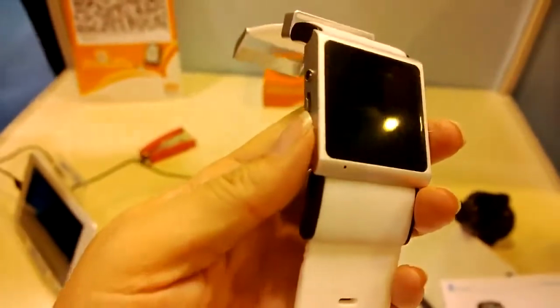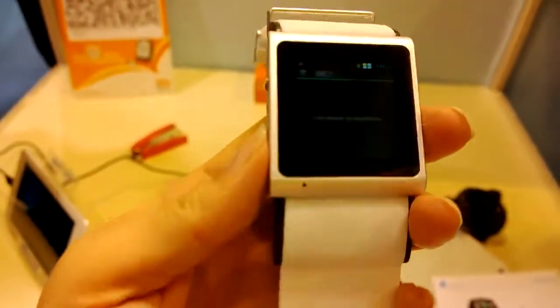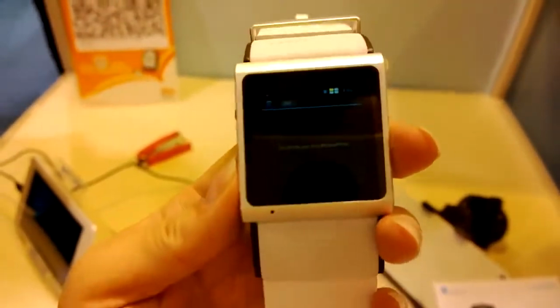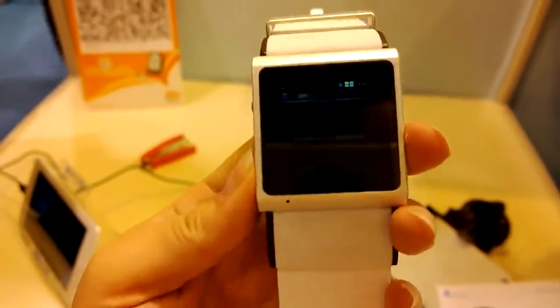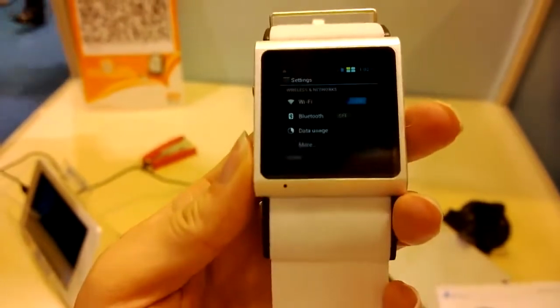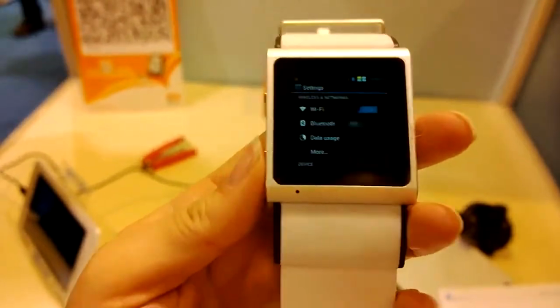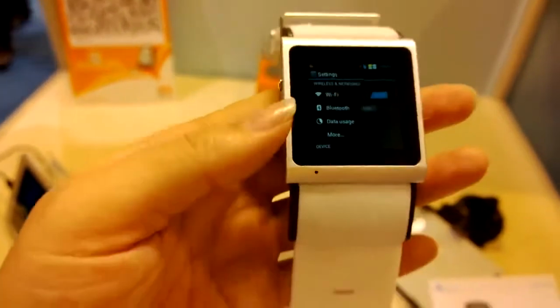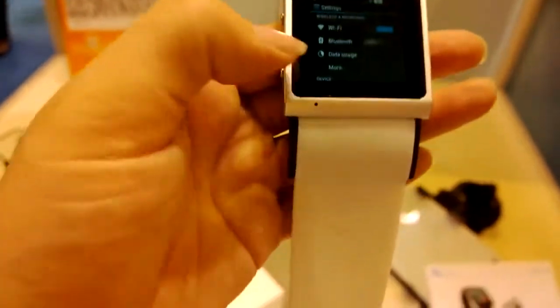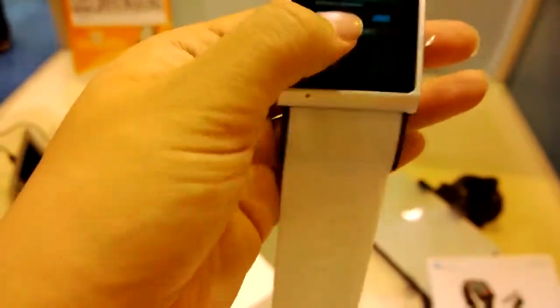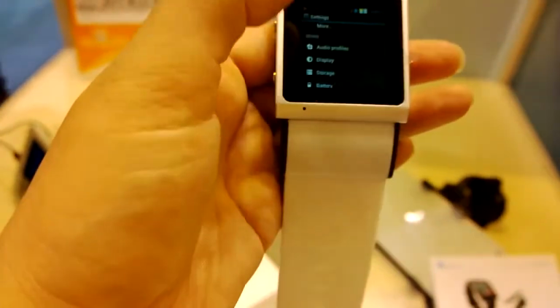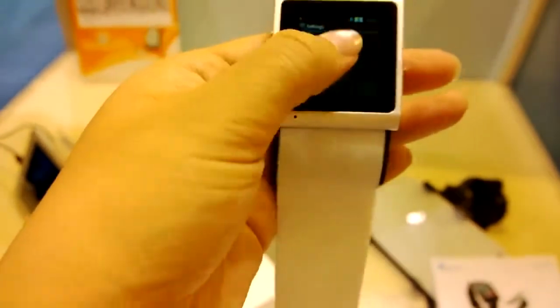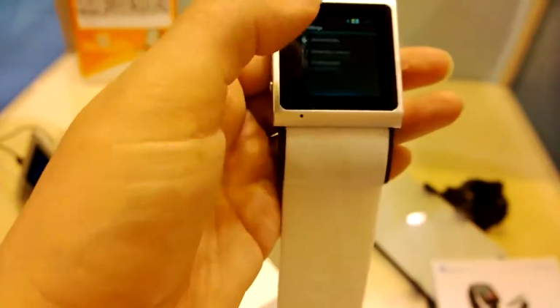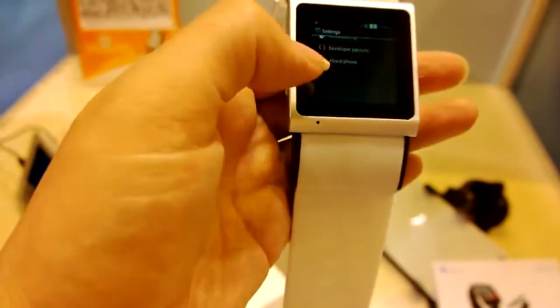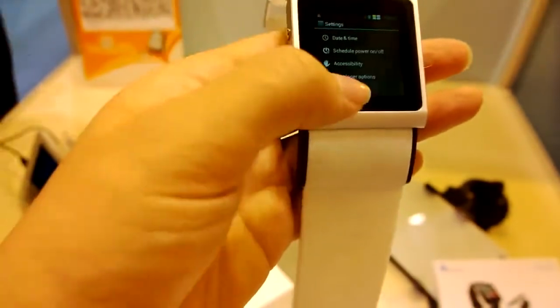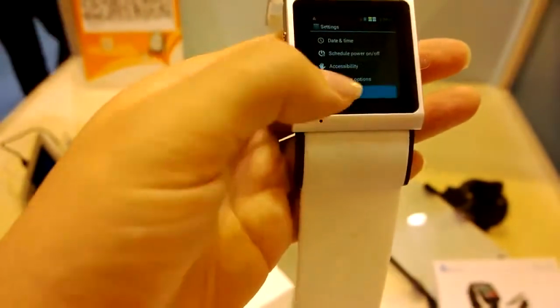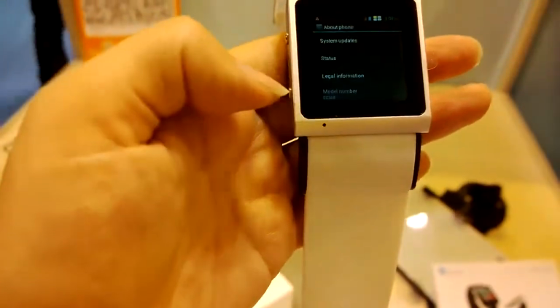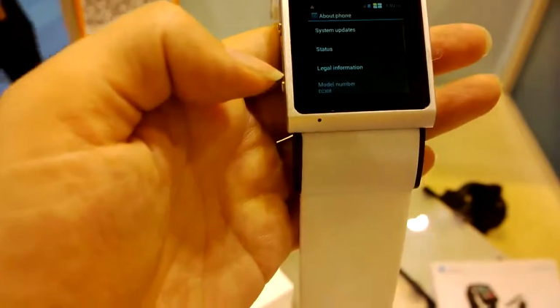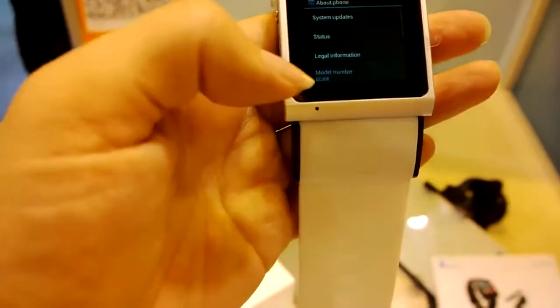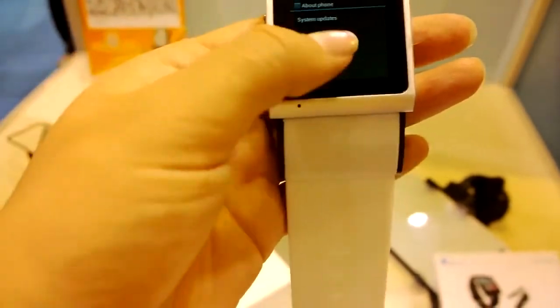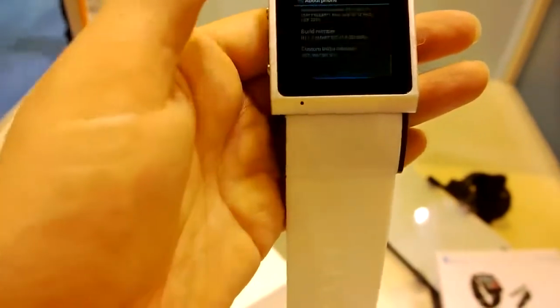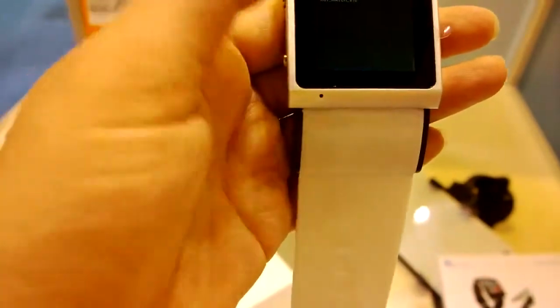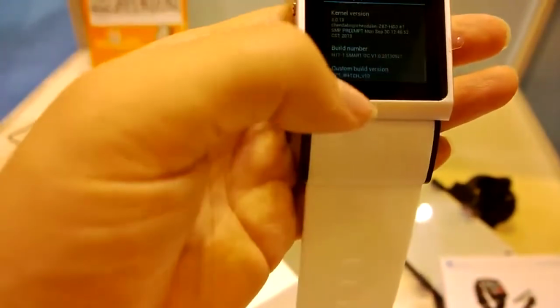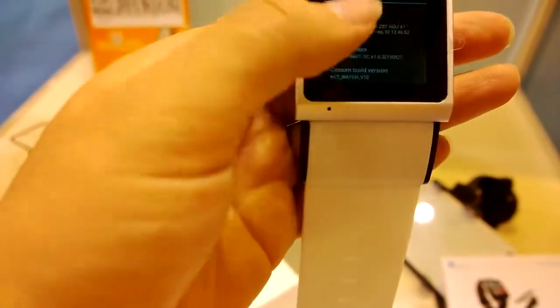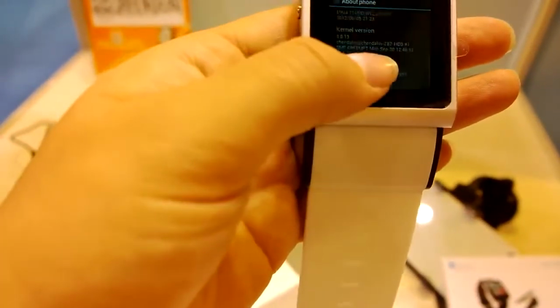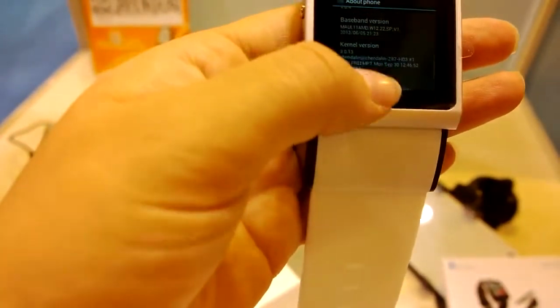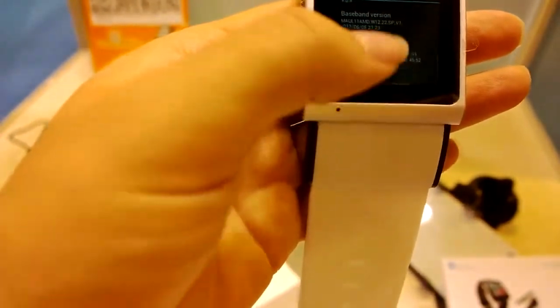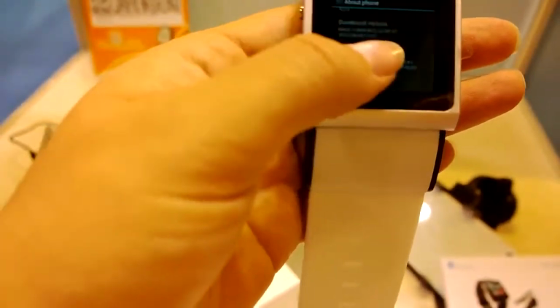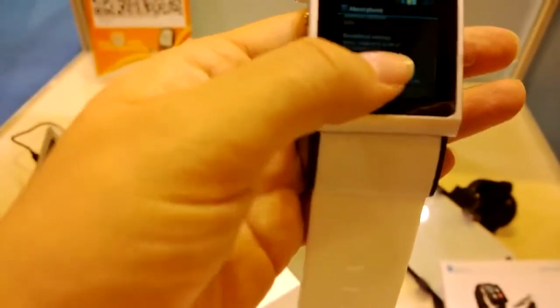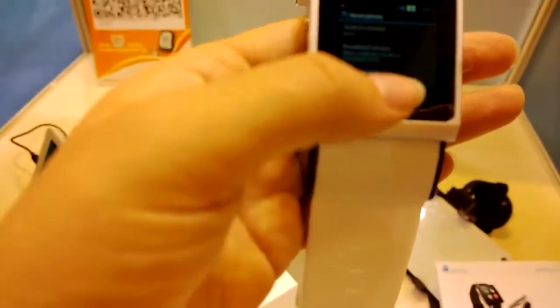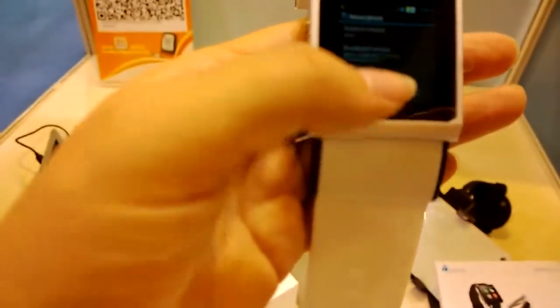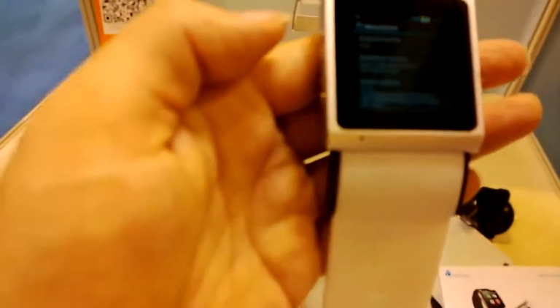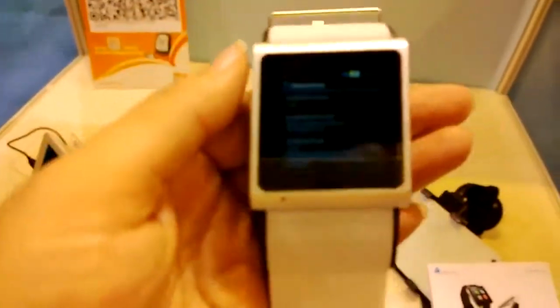For navigation, there's the back button right there. If we just scroll down and hit 'About the phone', you can see that we are running Android 4.0.4.